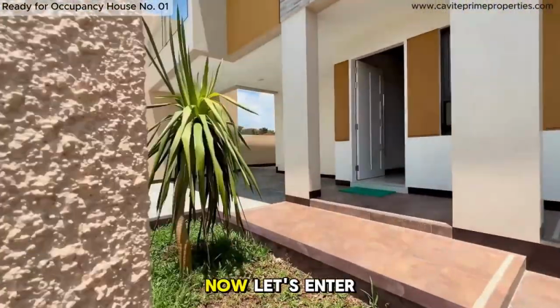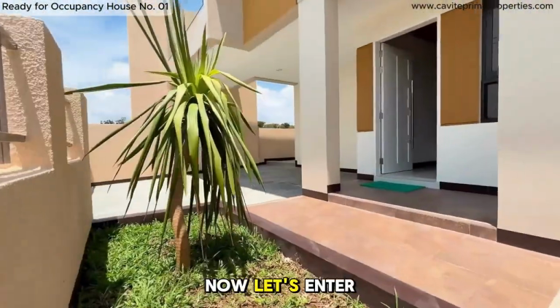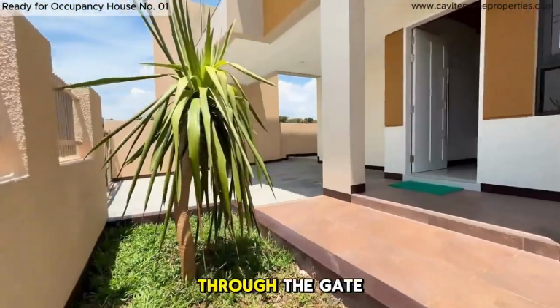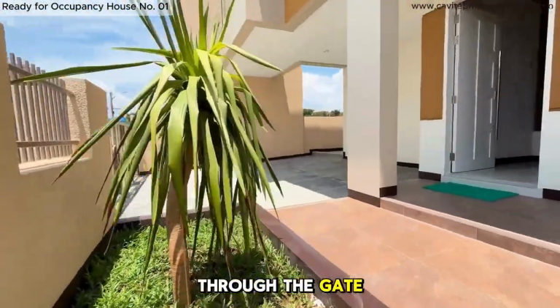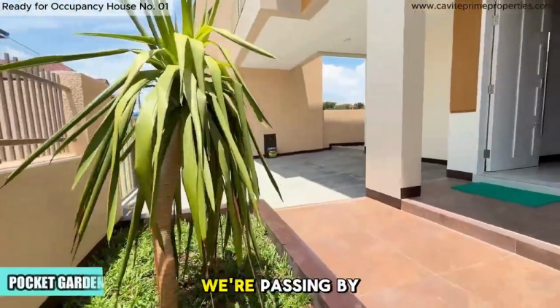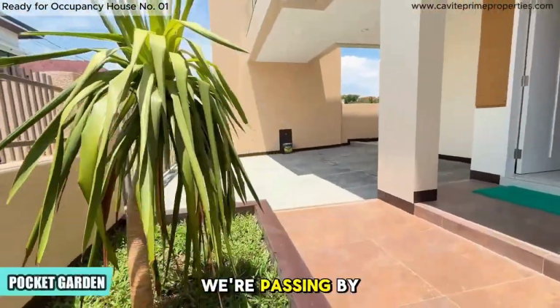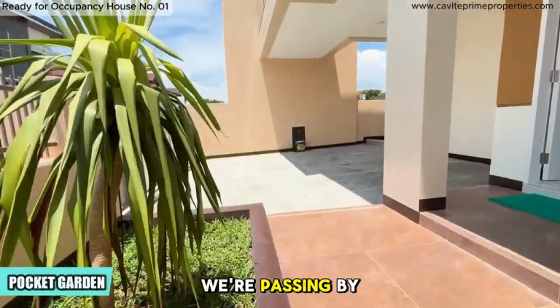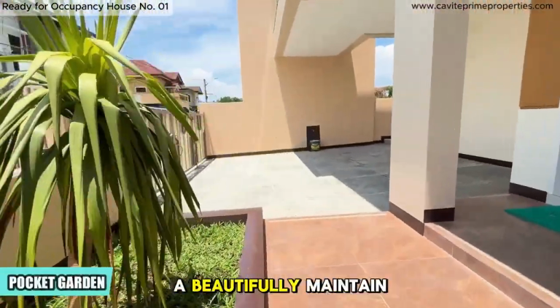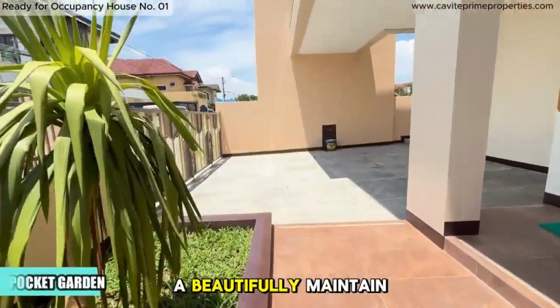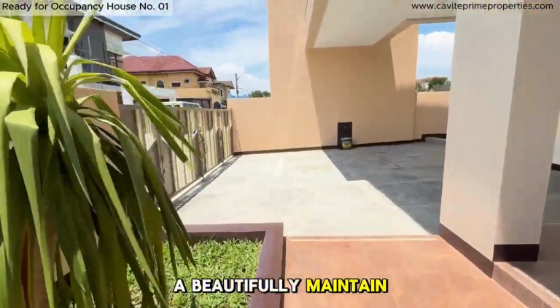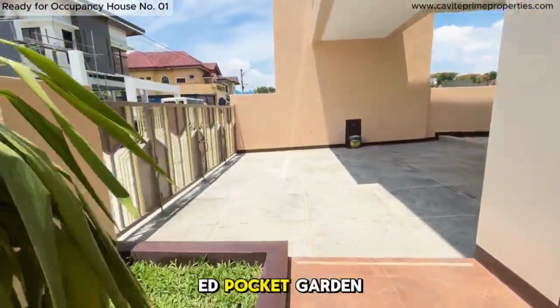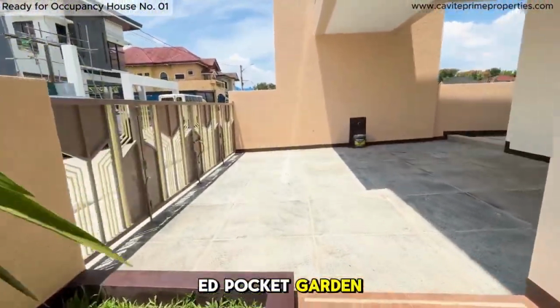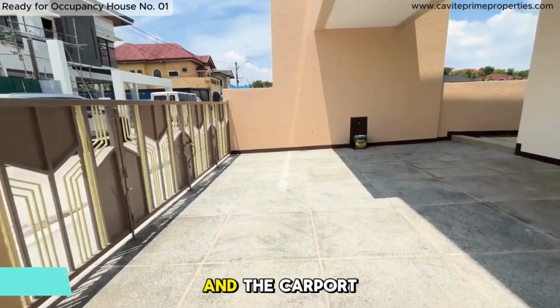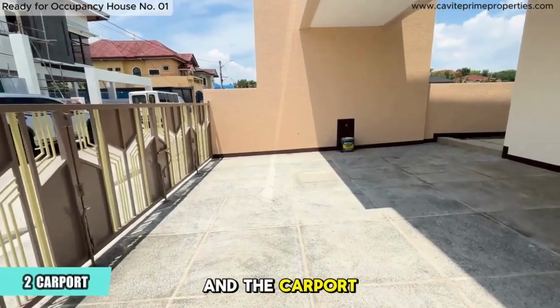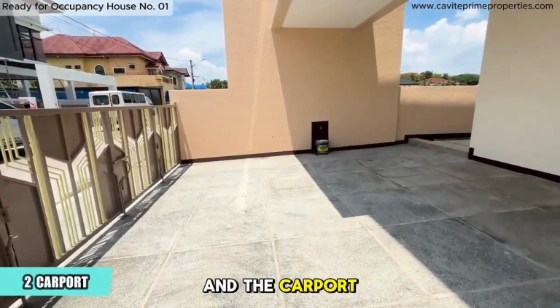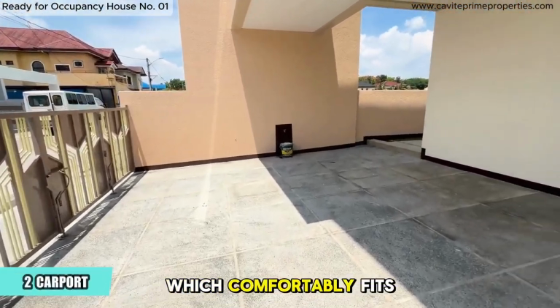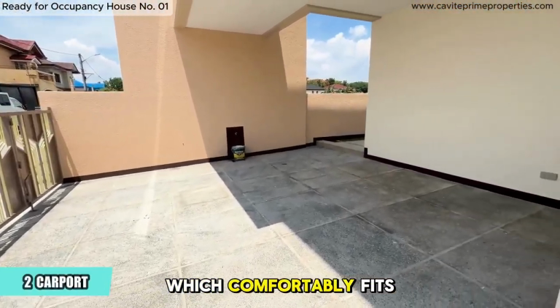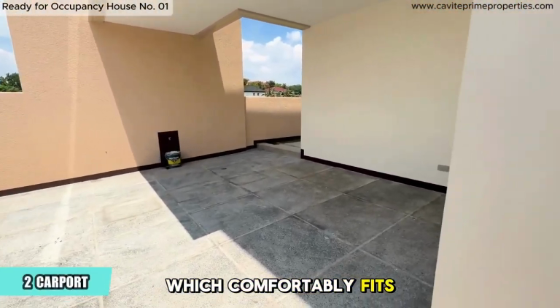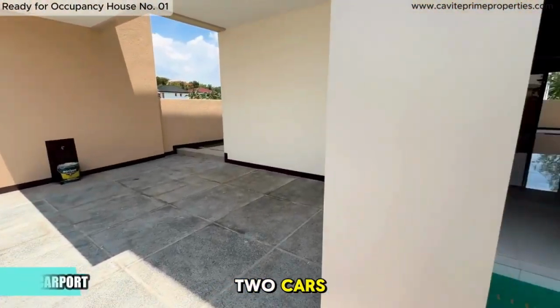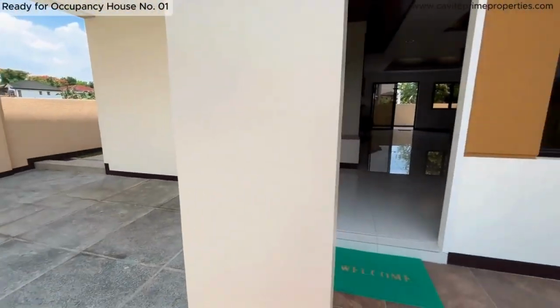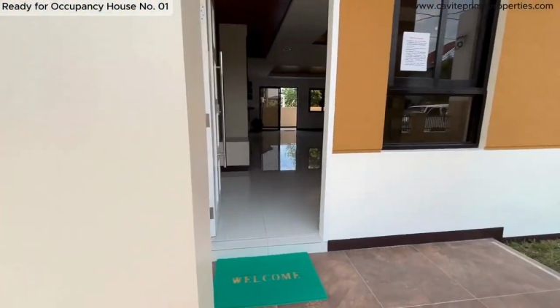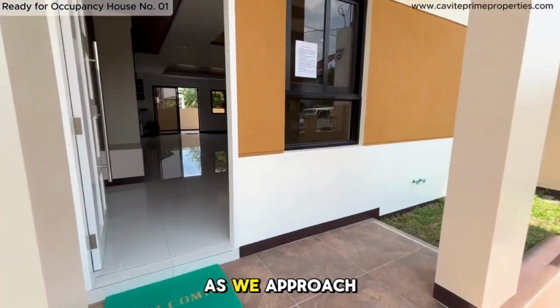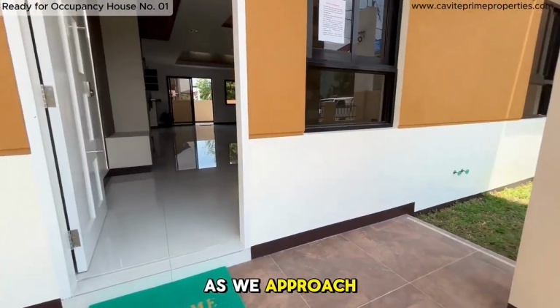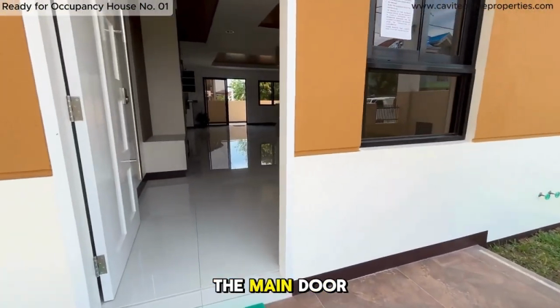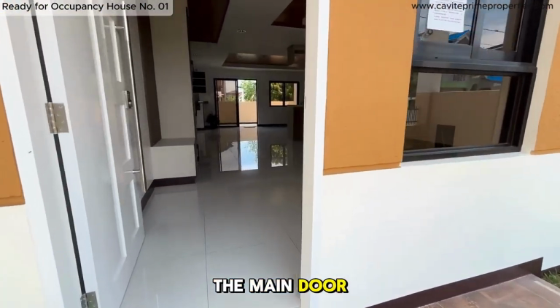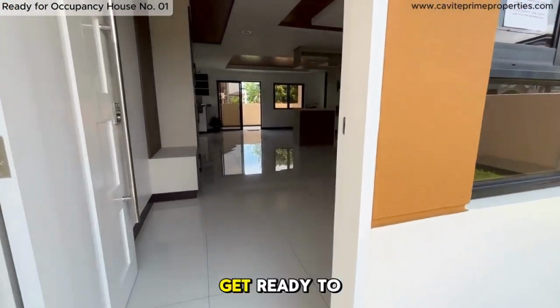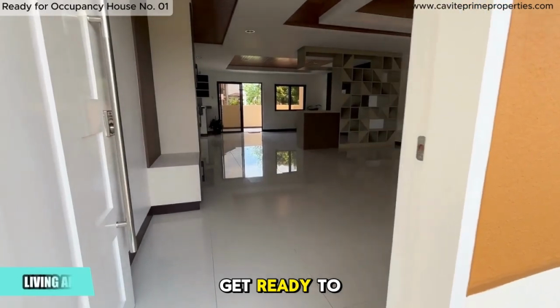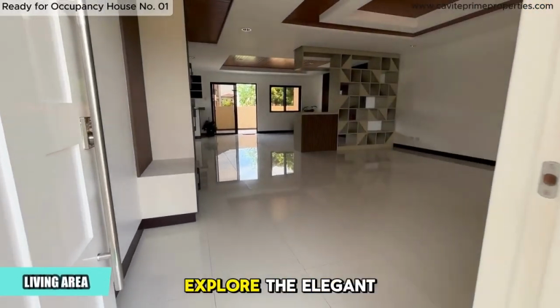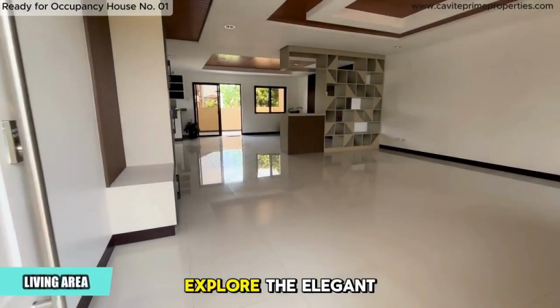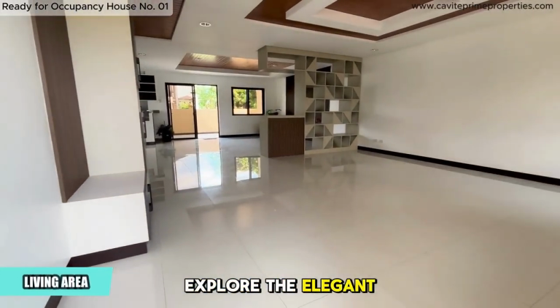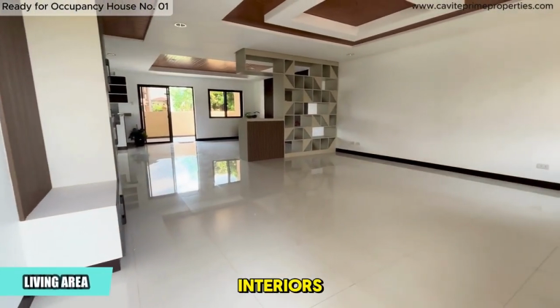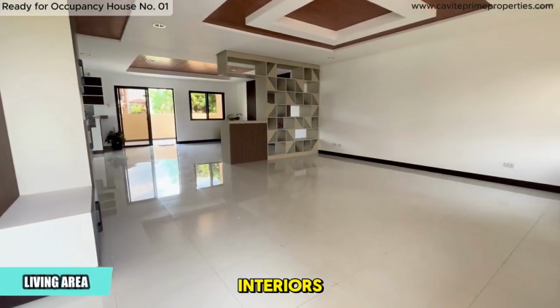Now let's enter through the gate. We're passing by a beautifully maintained pocket garden and the carport, which comfortably fits two cars. As we approach the main door, get ready to explore the elegant interiors.